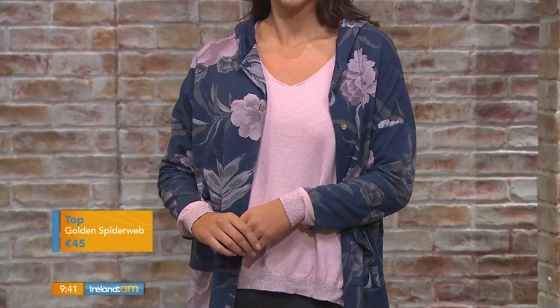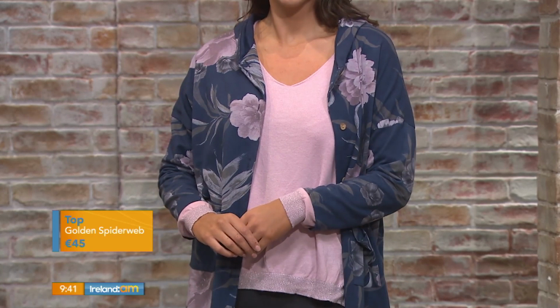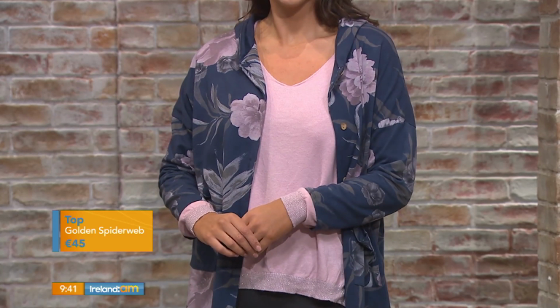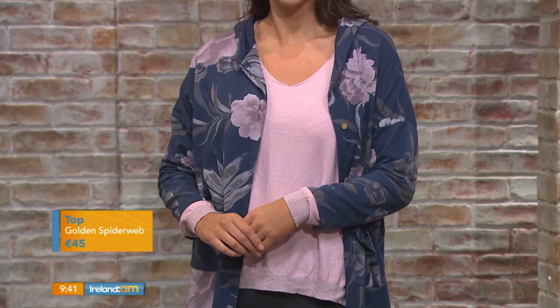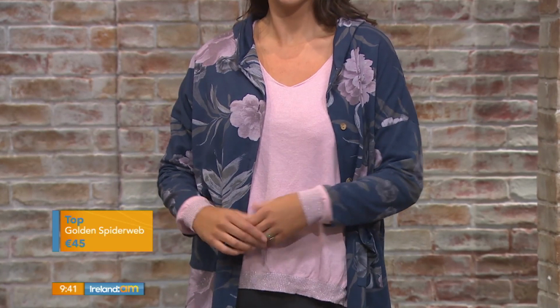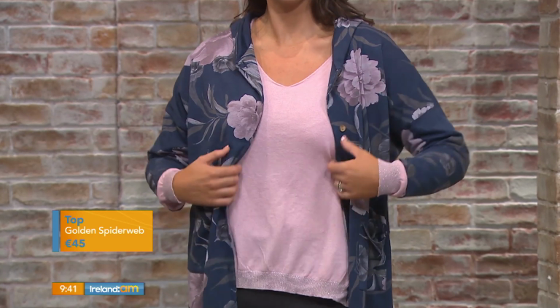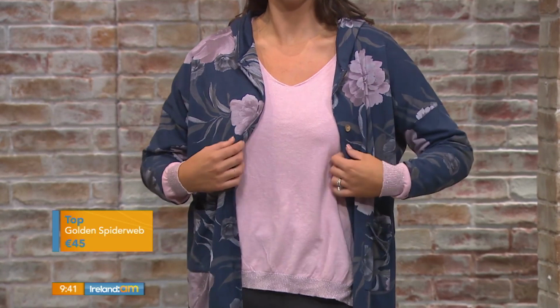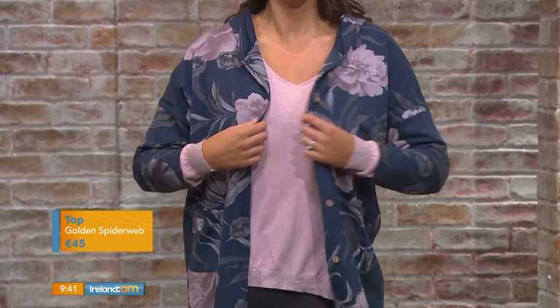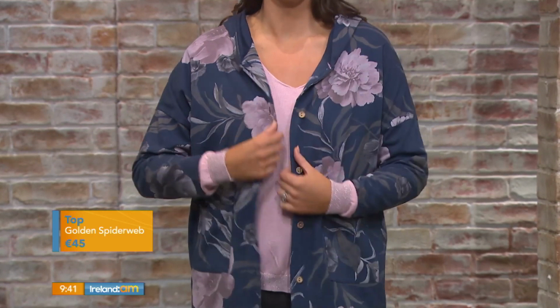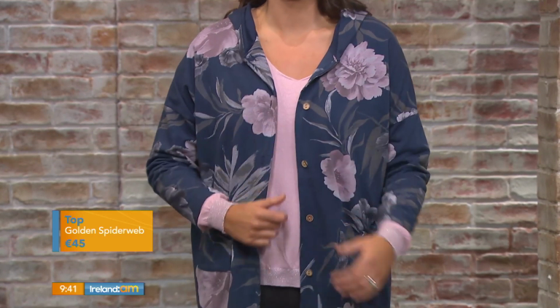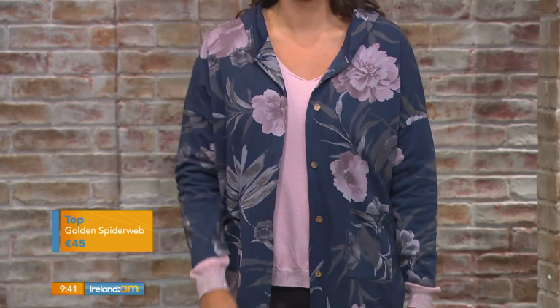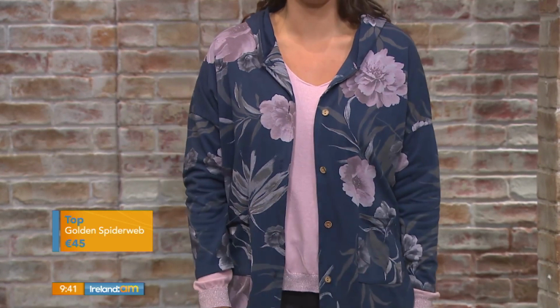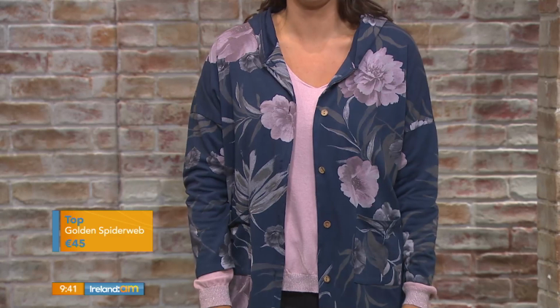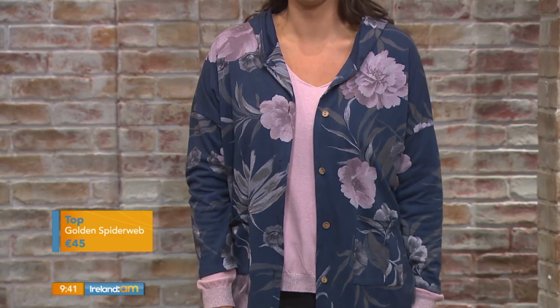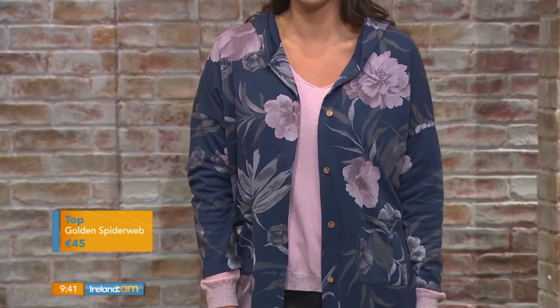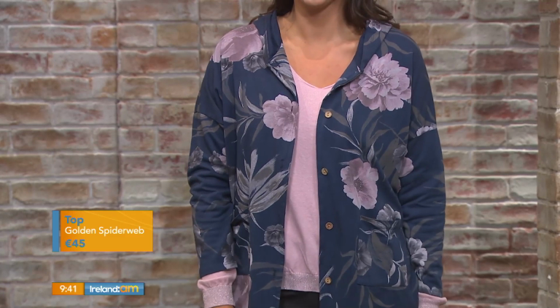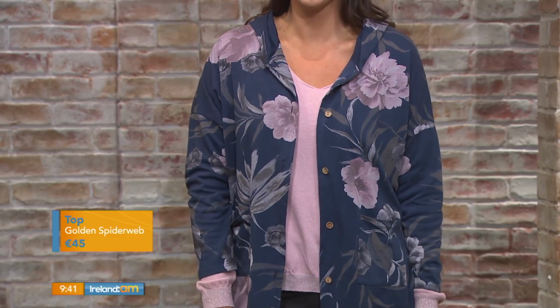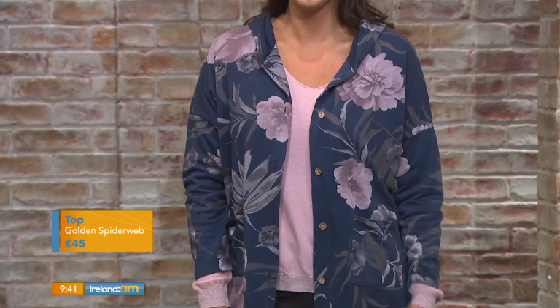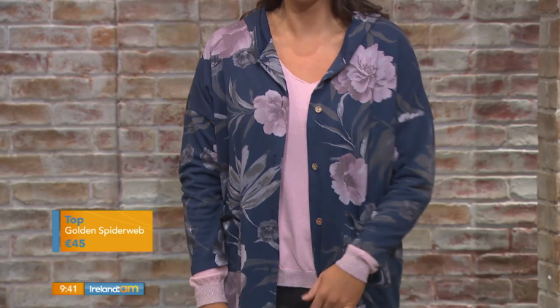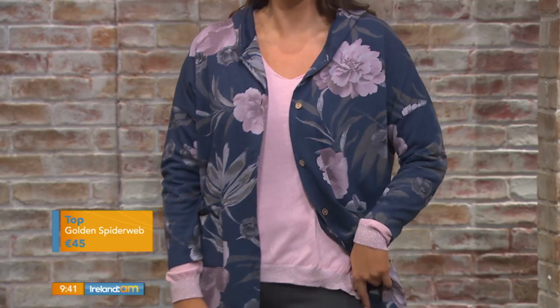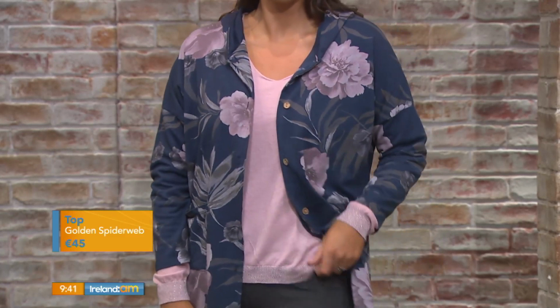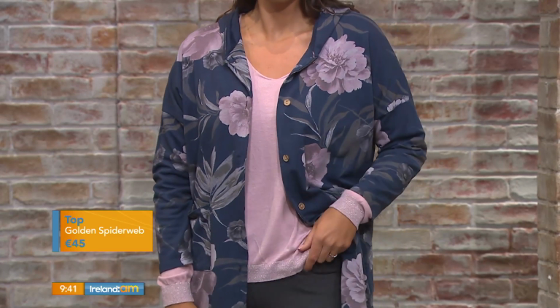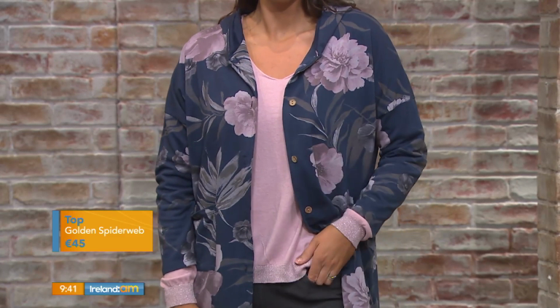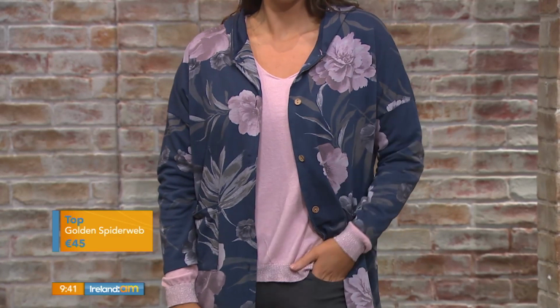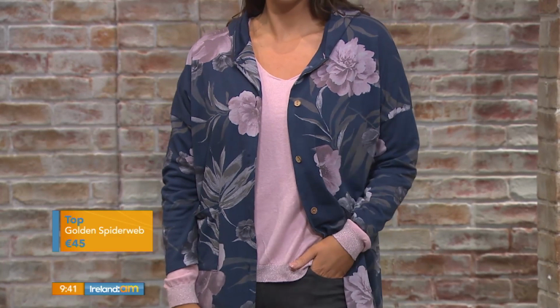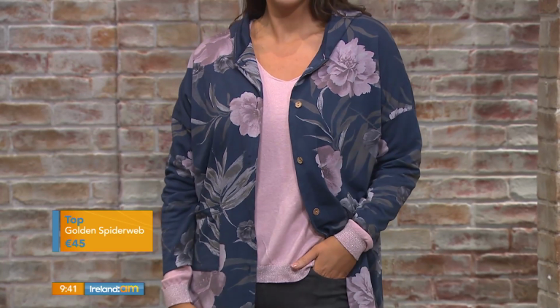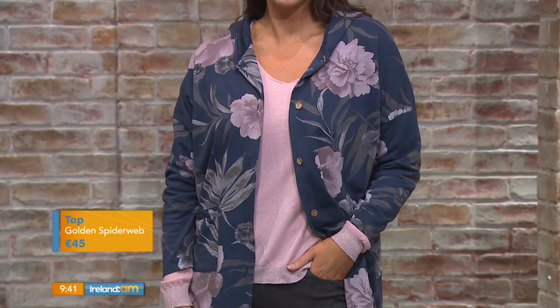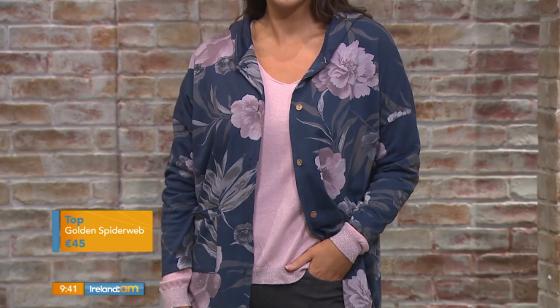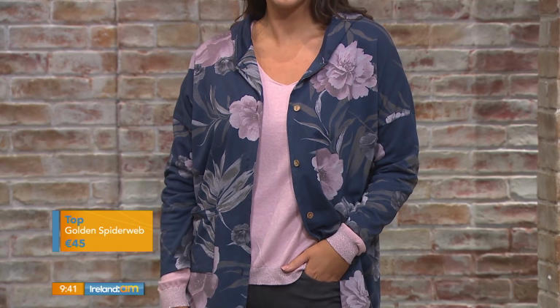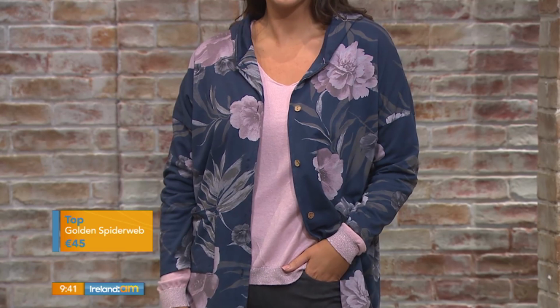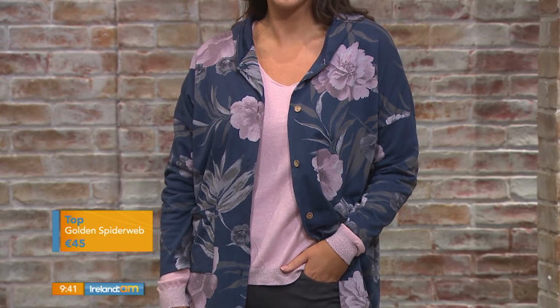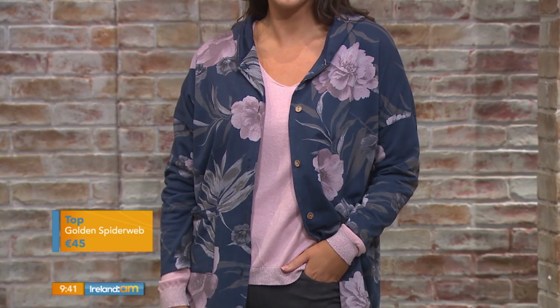It really just makes it a little bit more polished, and Ali was saying how comfortable it is as well. That top is also available in black, khaki, blue and navy, so there's lots of colour combinations on it.